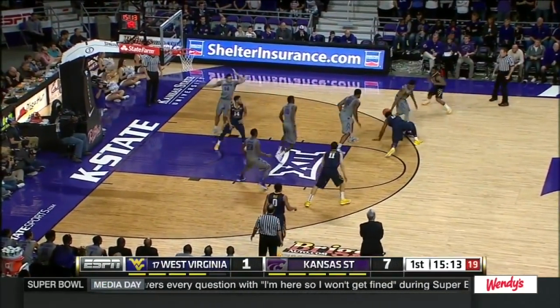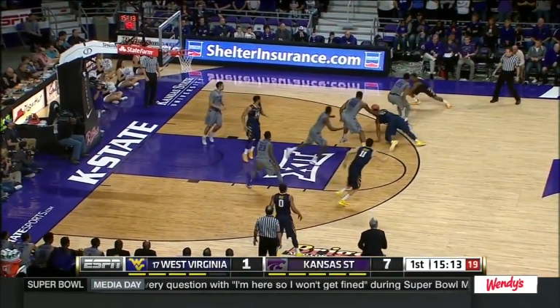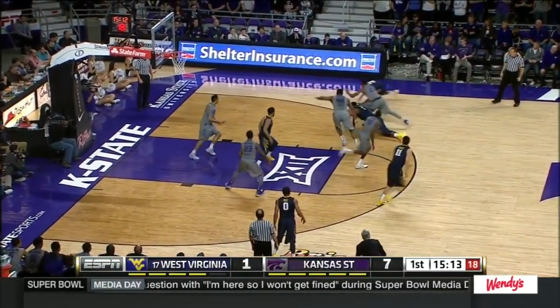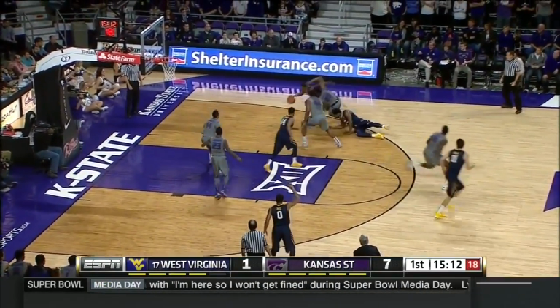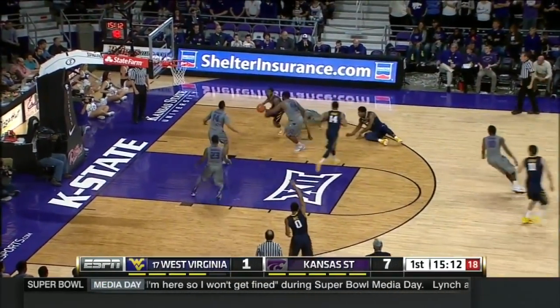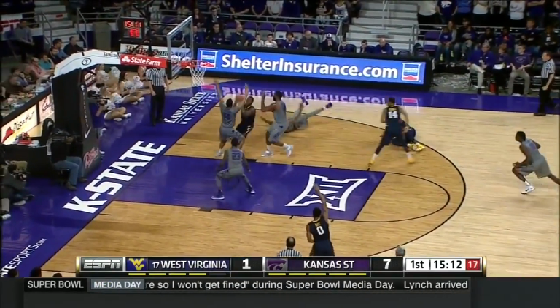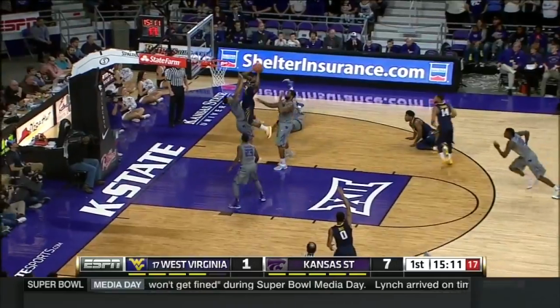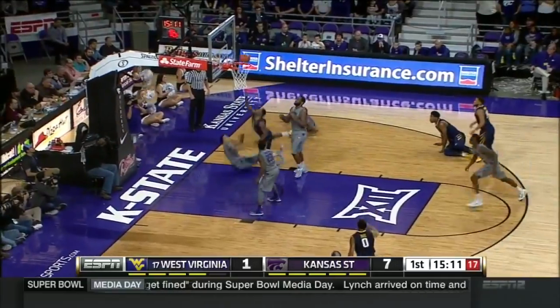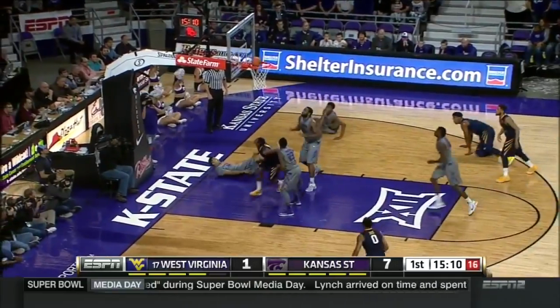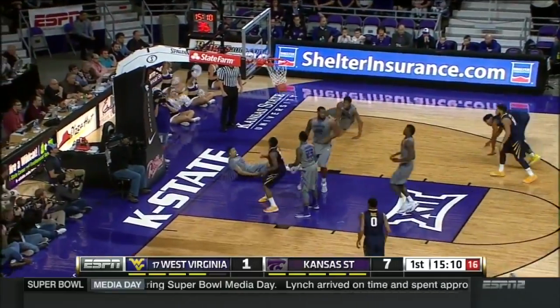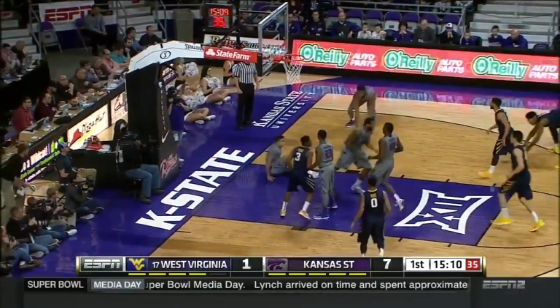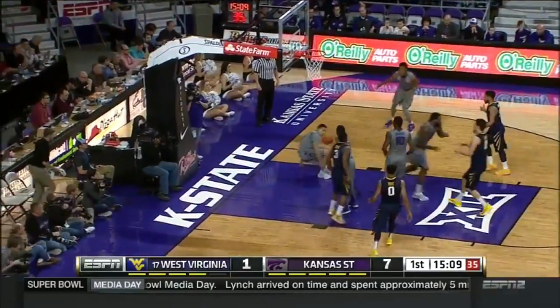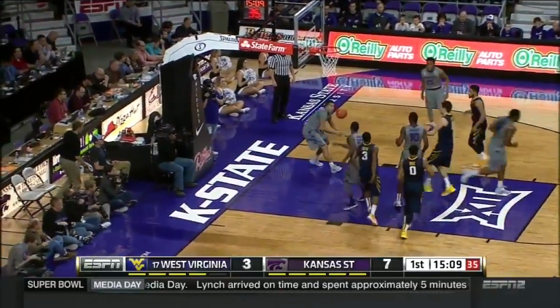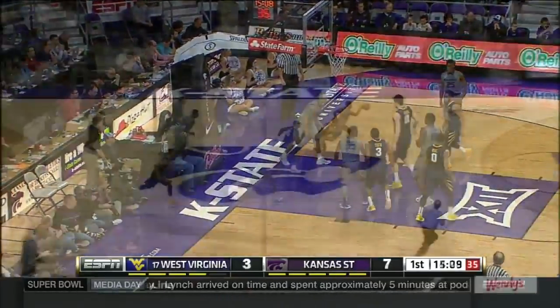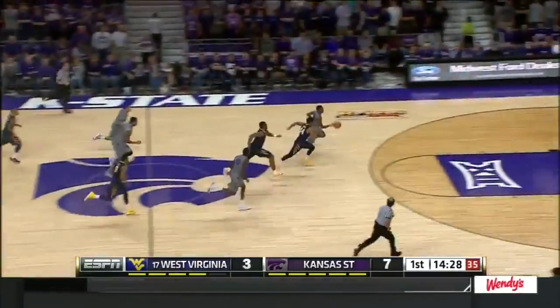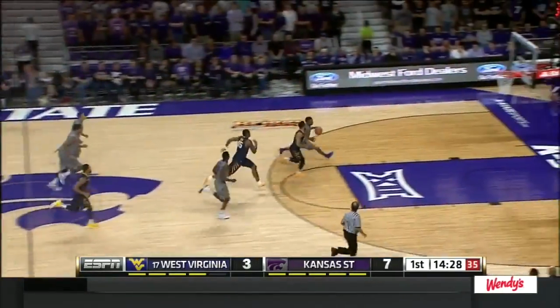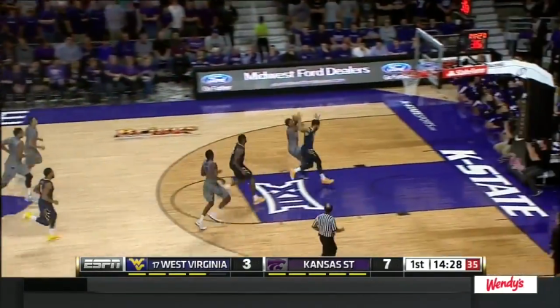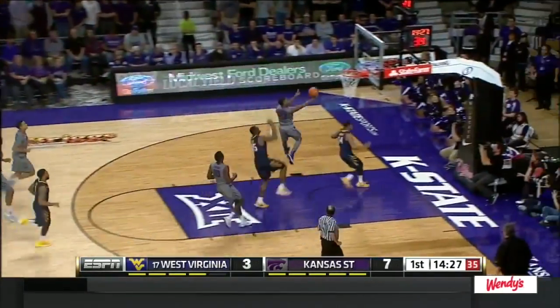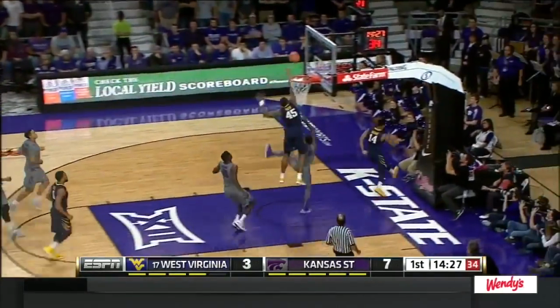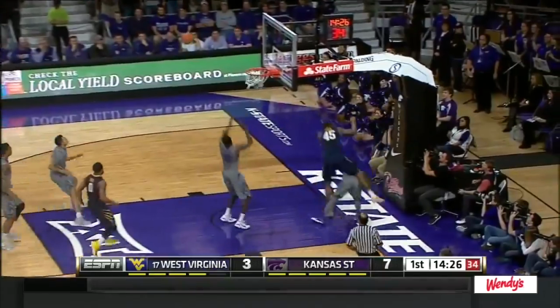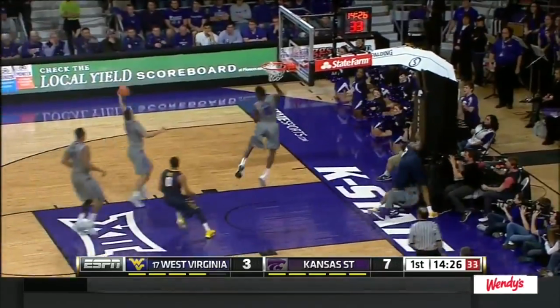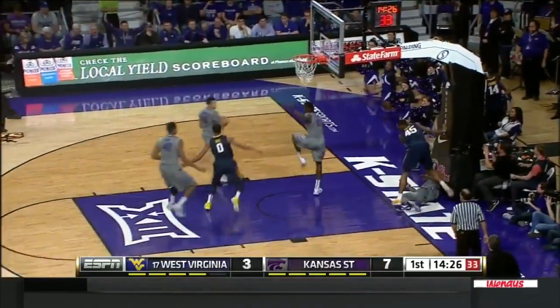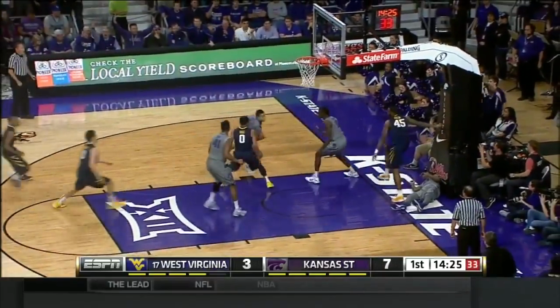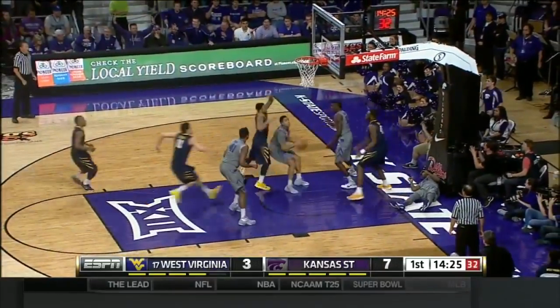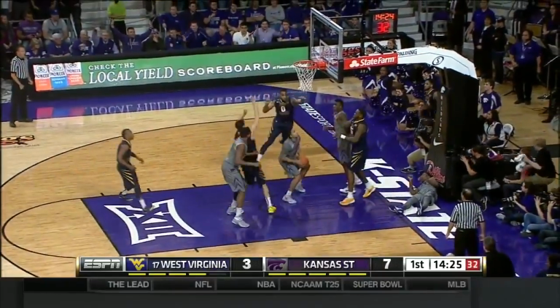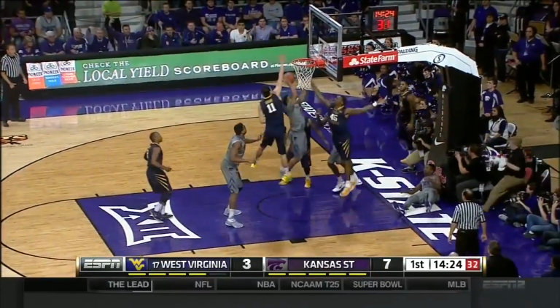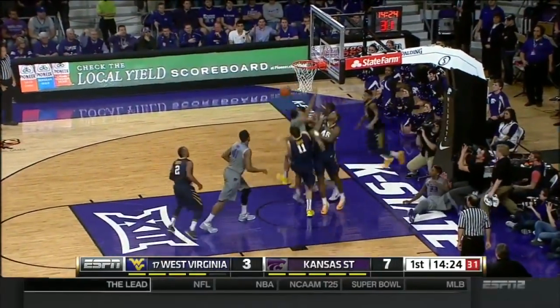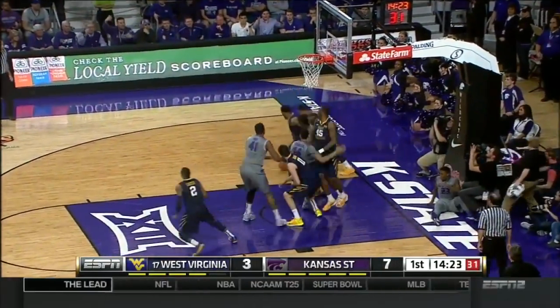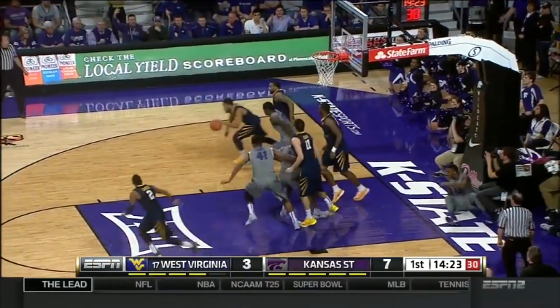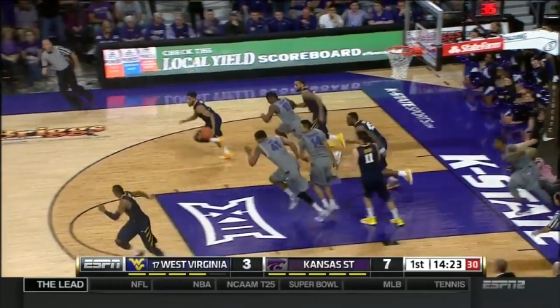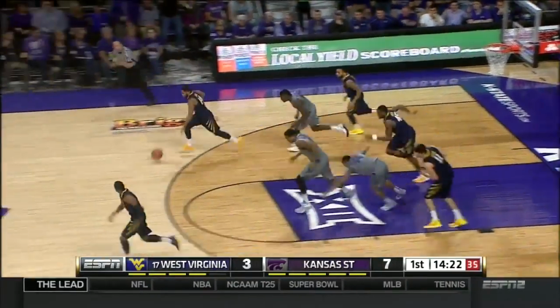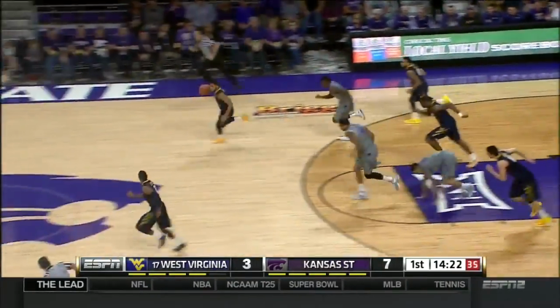Williams had it knocked away, not stolen though. Staten comes away with a loose ball and a nice move to score. Top pass, Johnson to the bucket, swatted away by Macon. Edwards comes up with it, Adrian blocks that one.